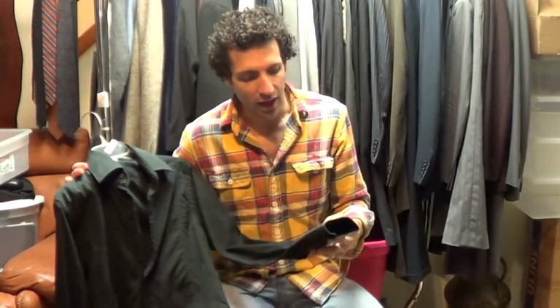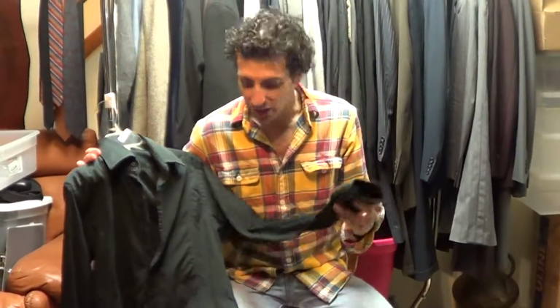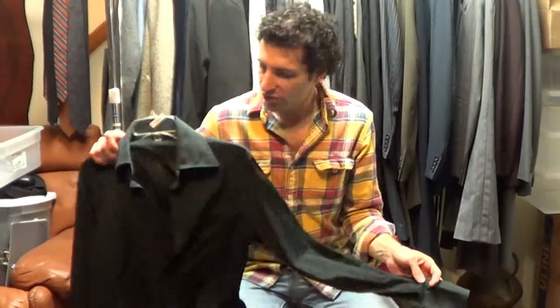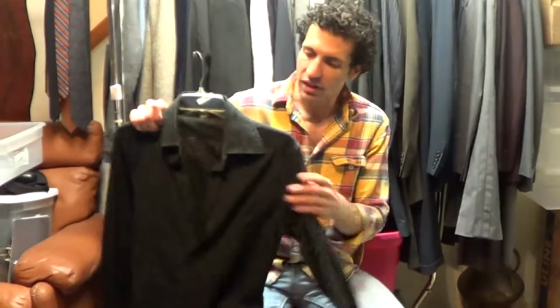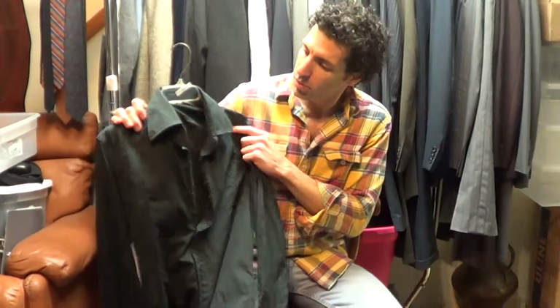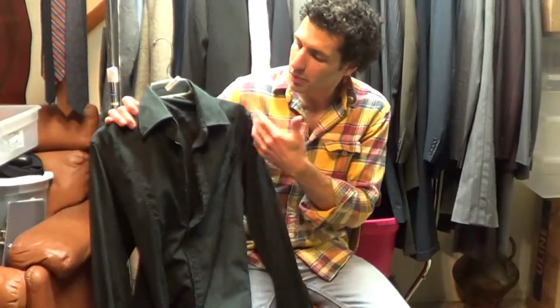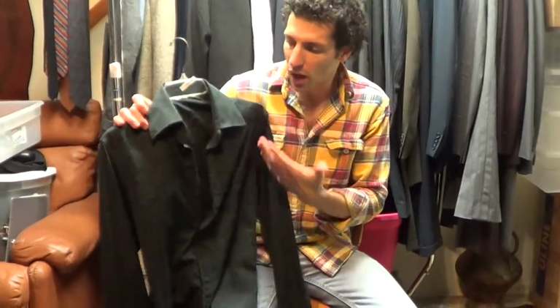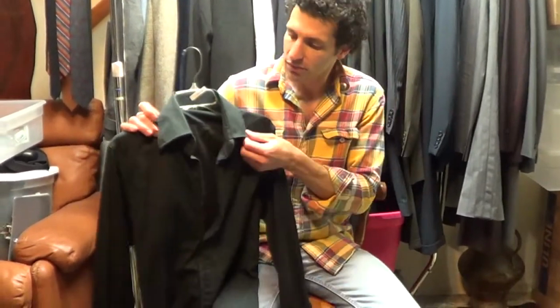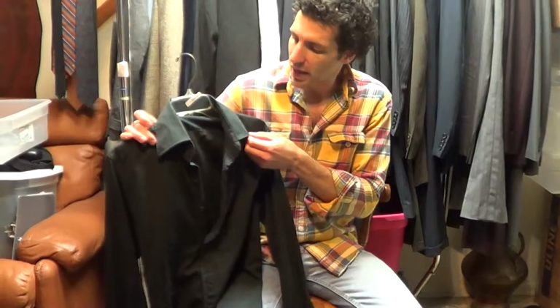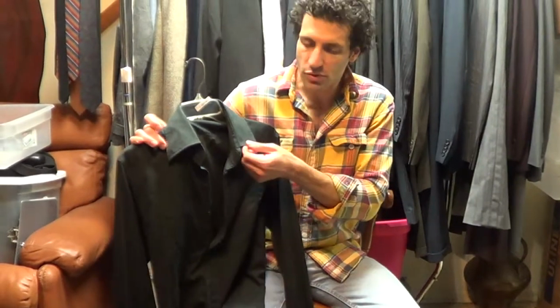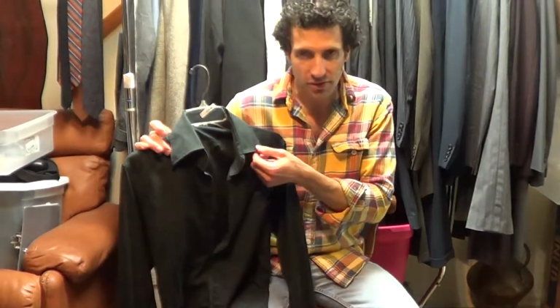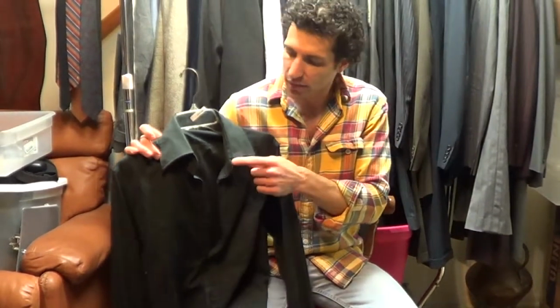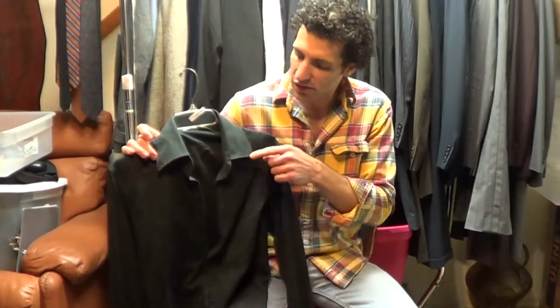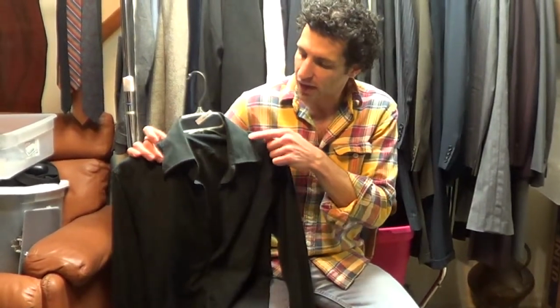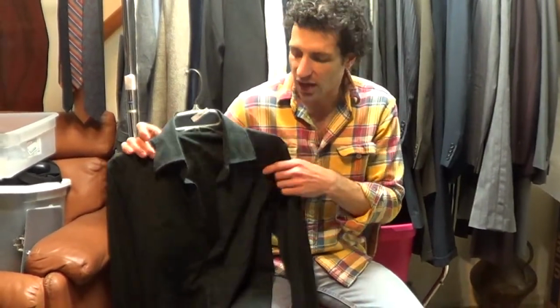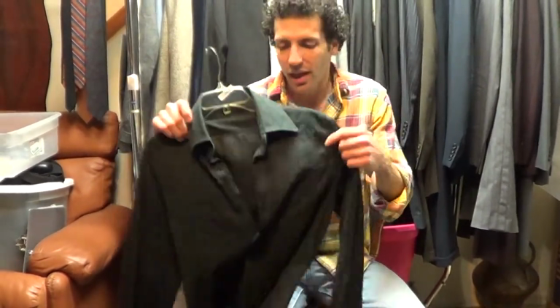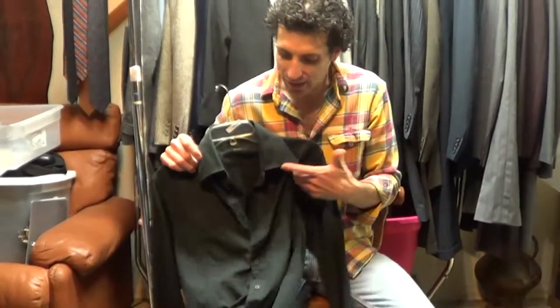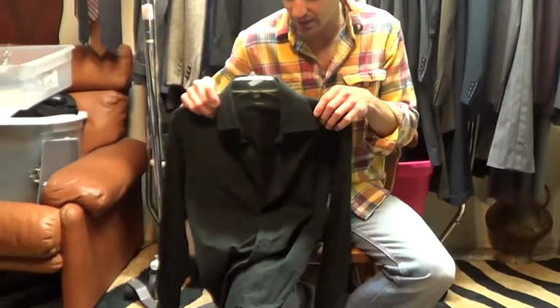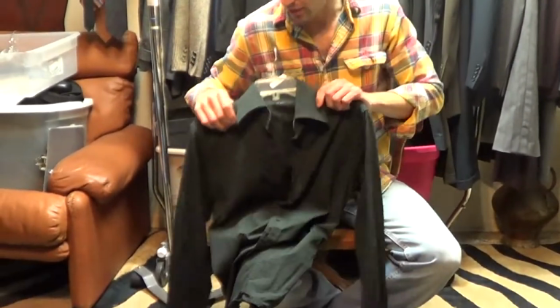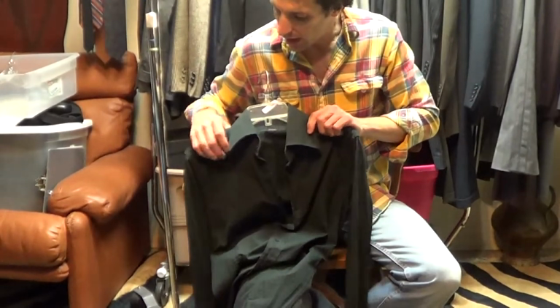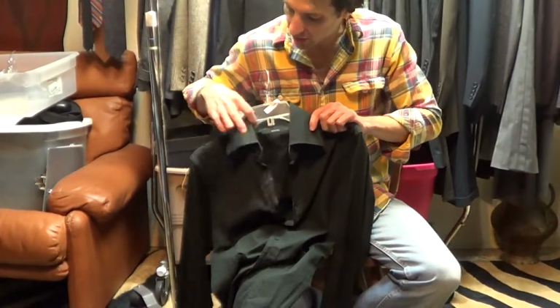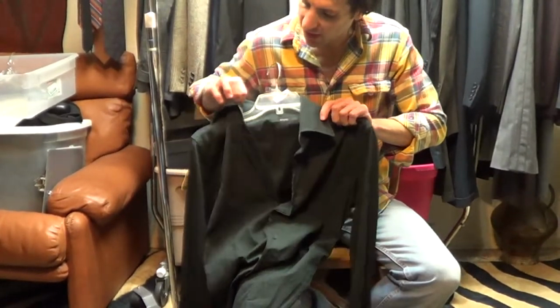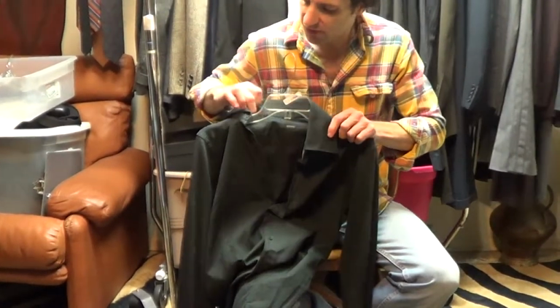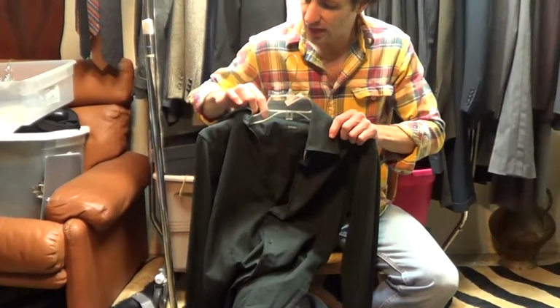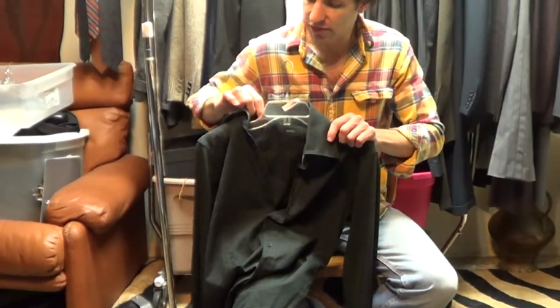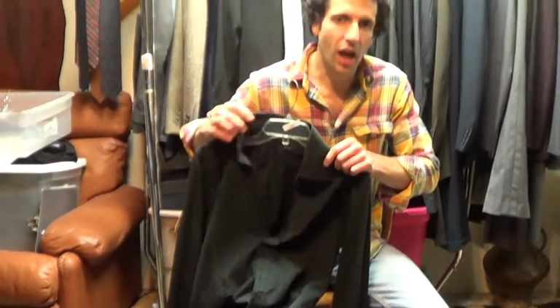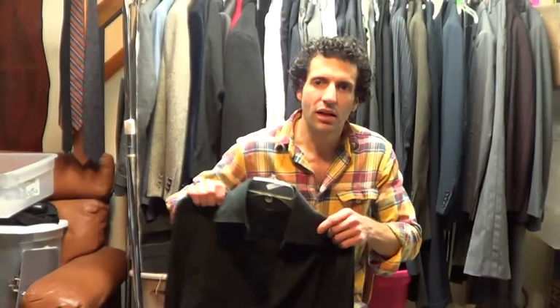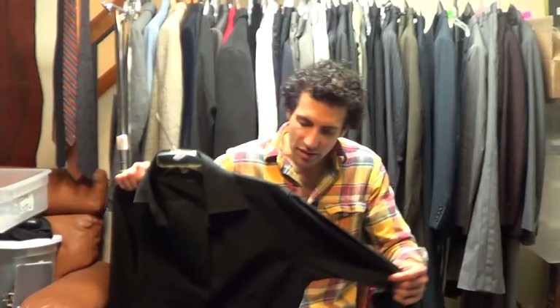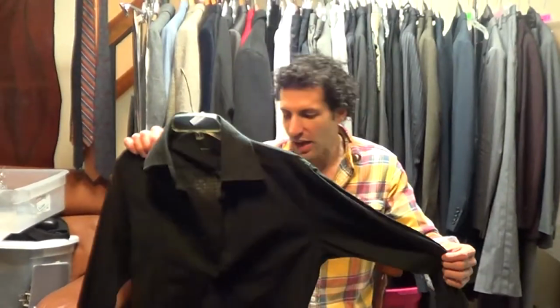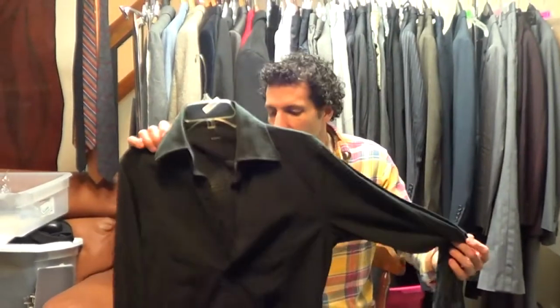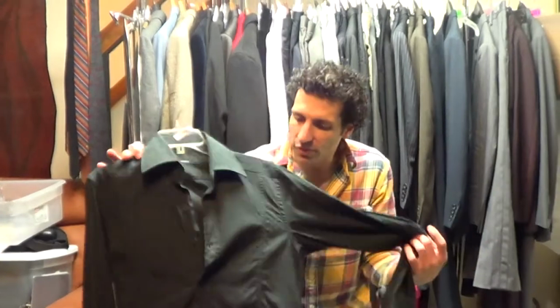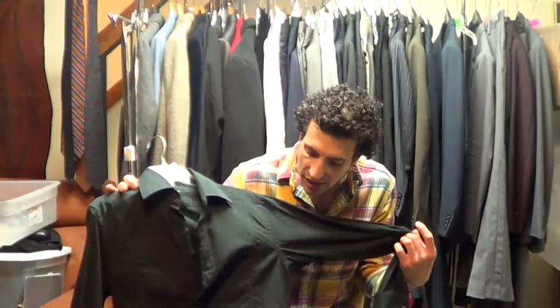I love this shirt. It's black, but it's been washed a good amount of times, so it's starting to fade a little bit, especially around the edge of the collar. I just think that kind of adds character. It's marked size 15 and a half, 39. For a casual shirt, it seems like a medium.